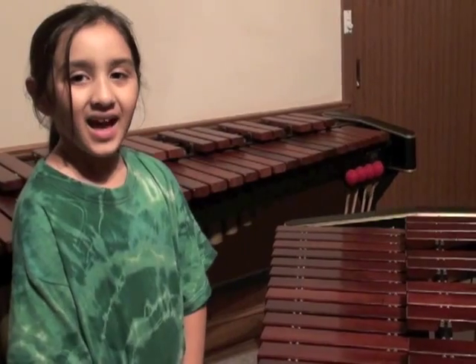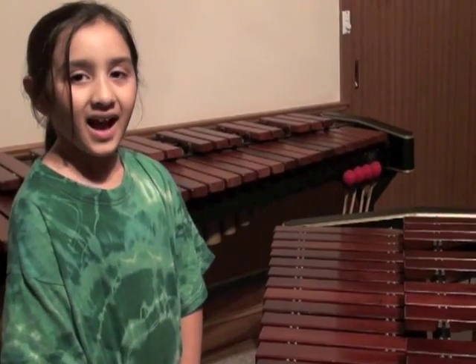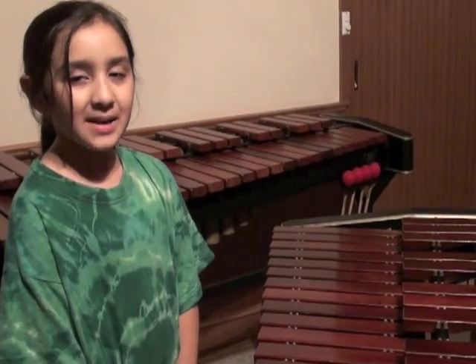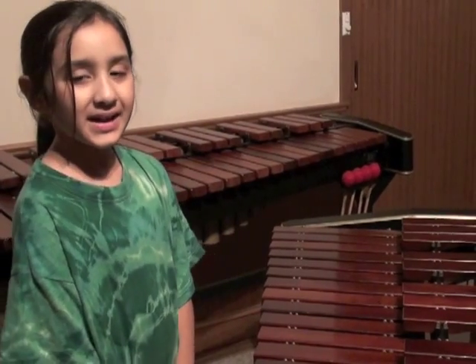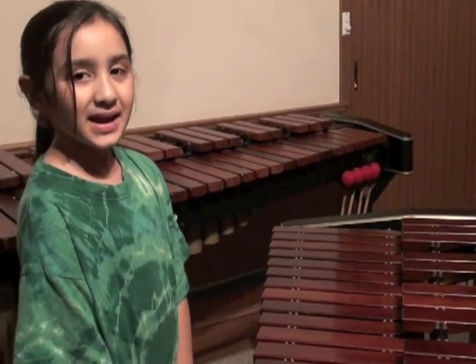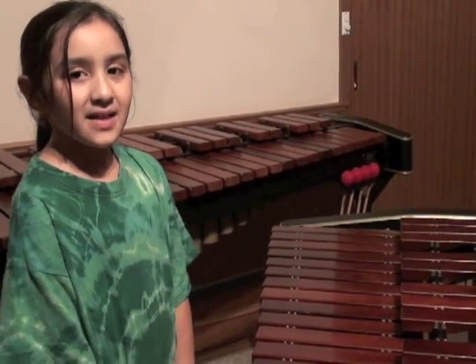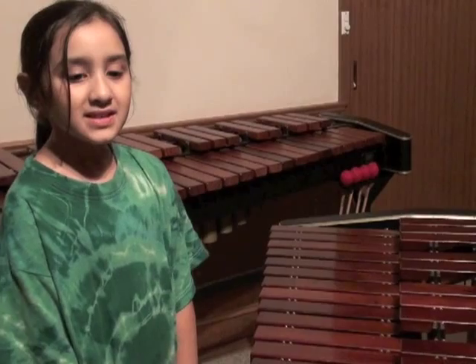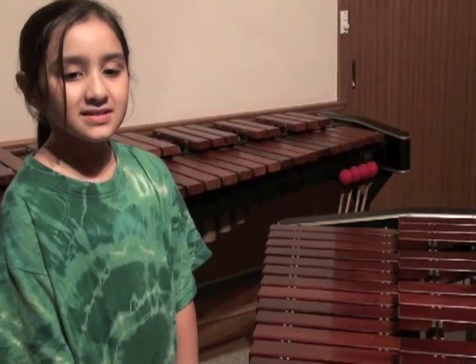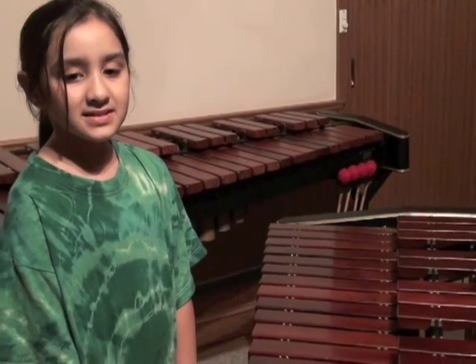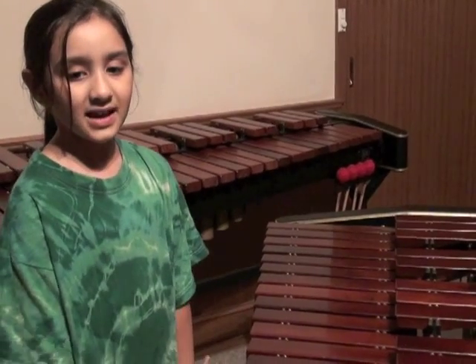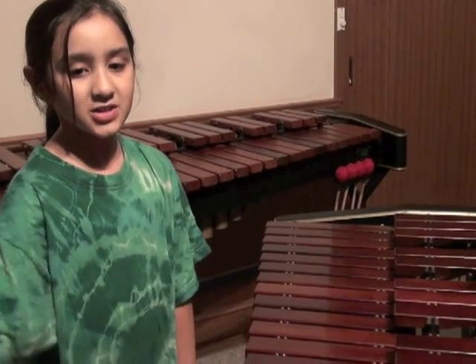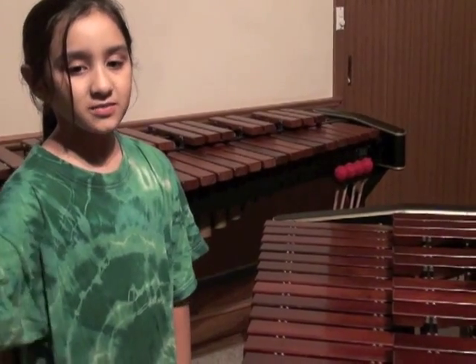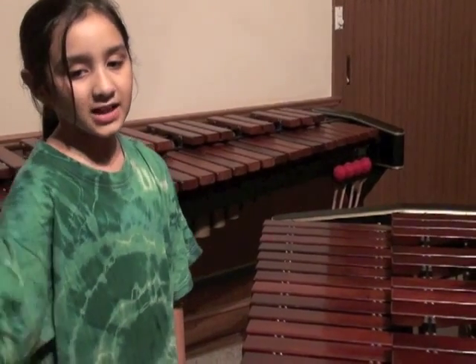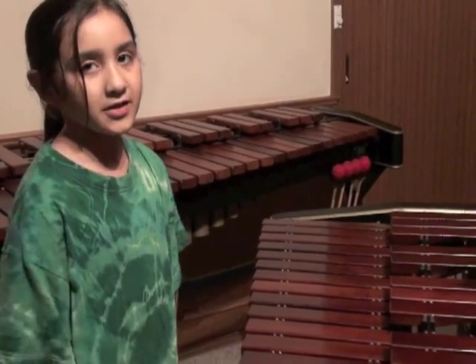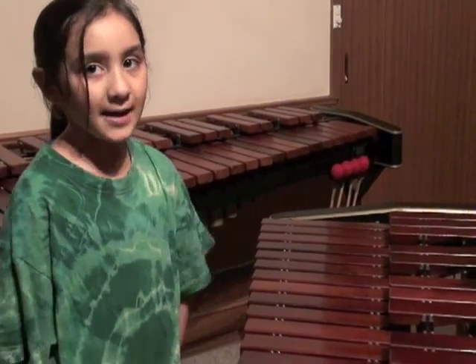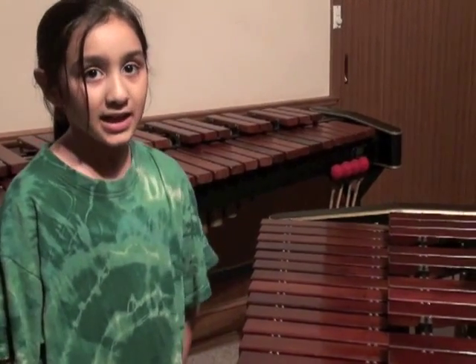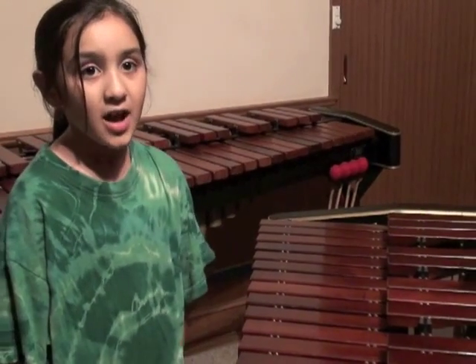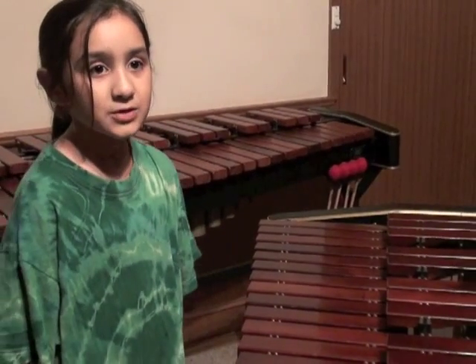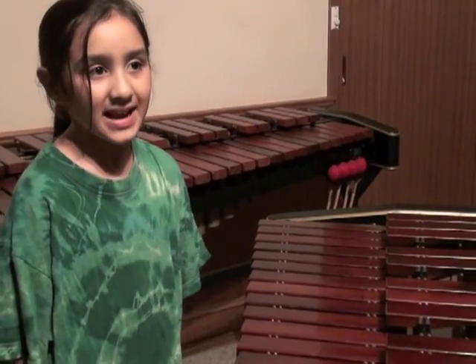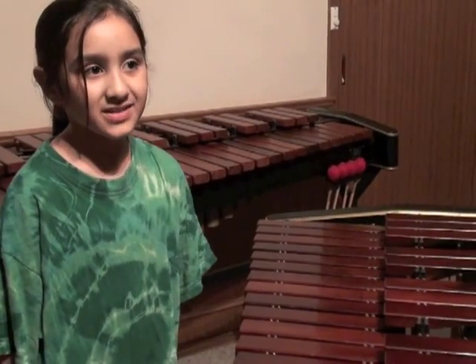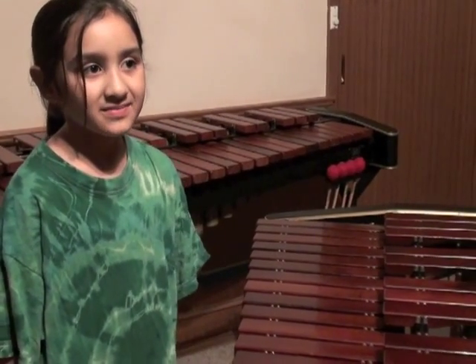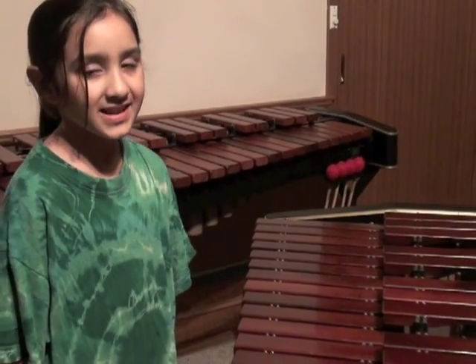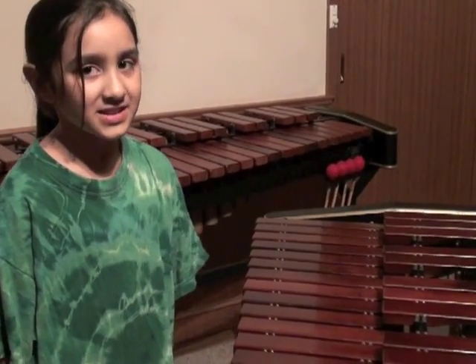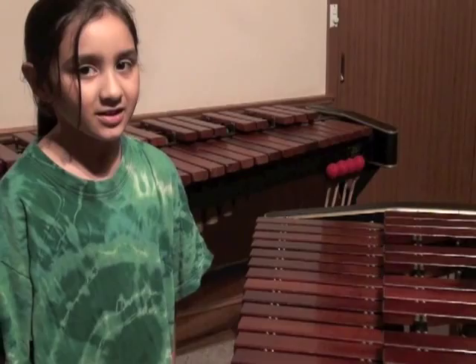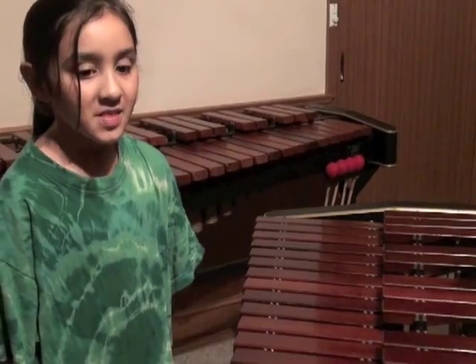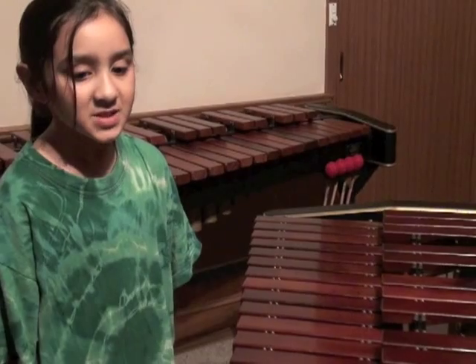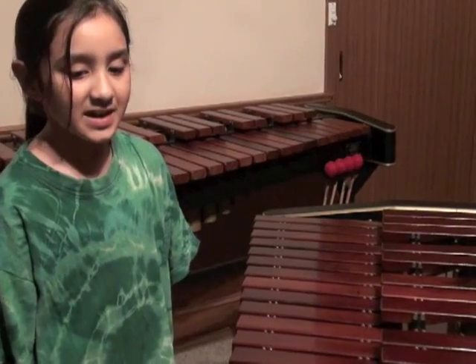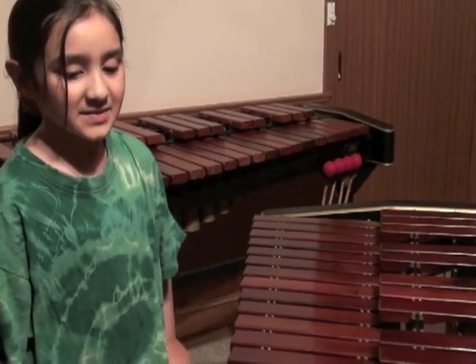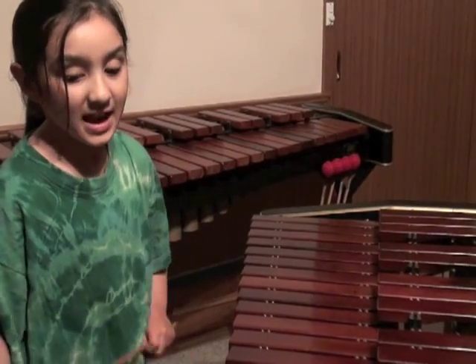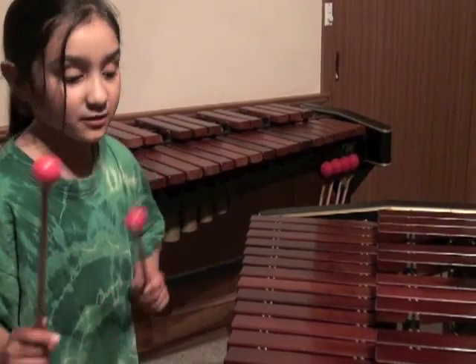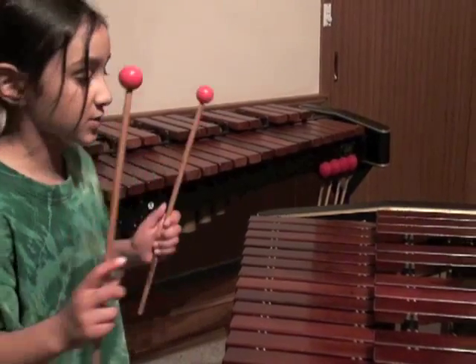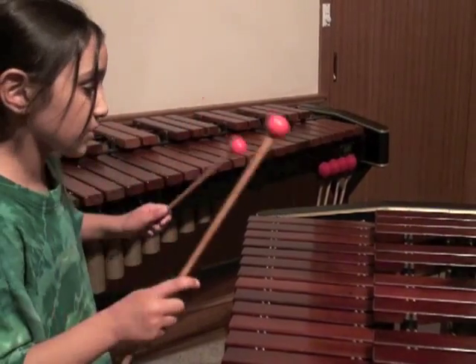Hi, I'm back again. The last xylophone I played was made out of synthetic material. This one is made out of rosewood.